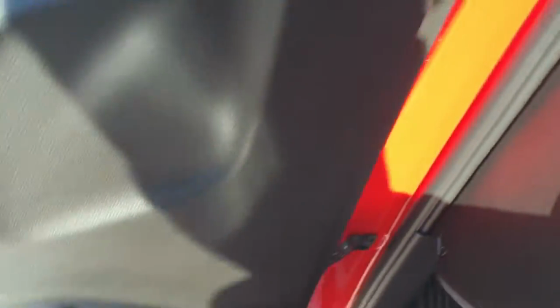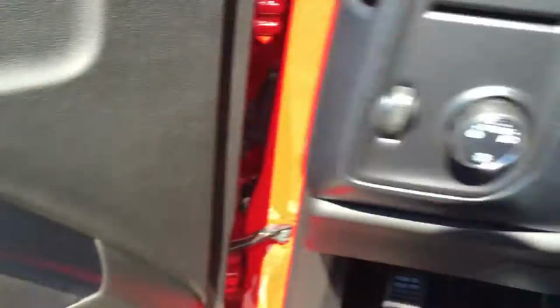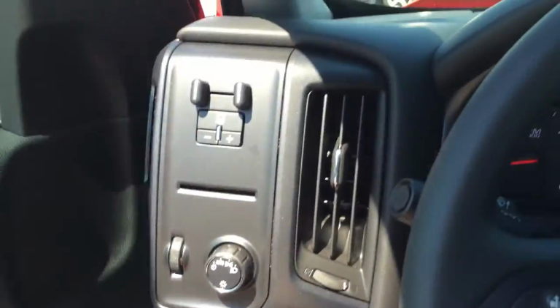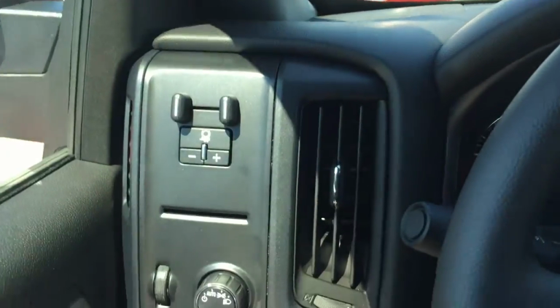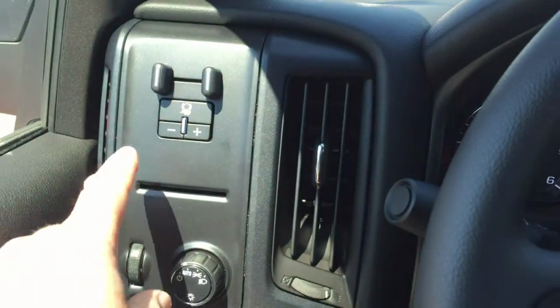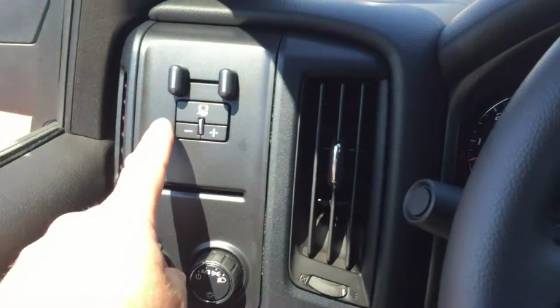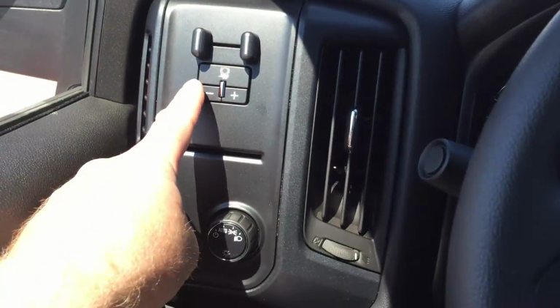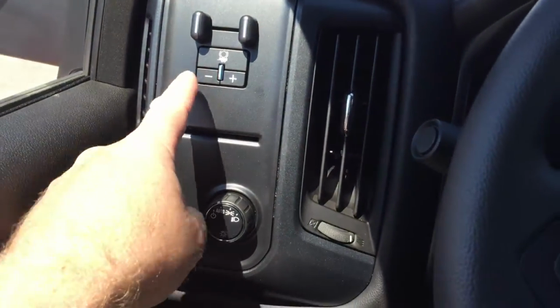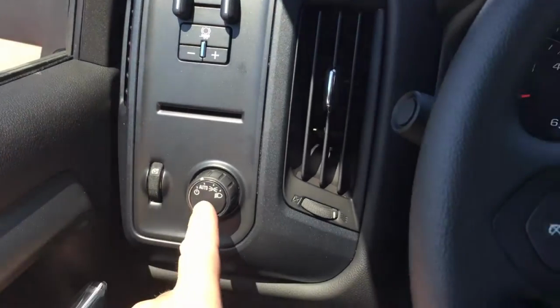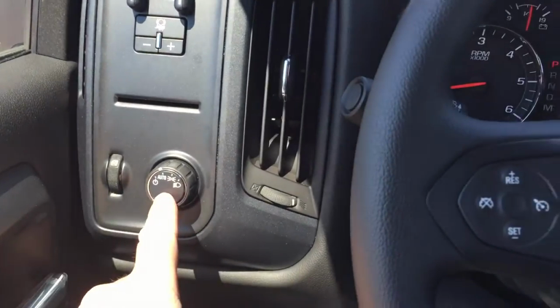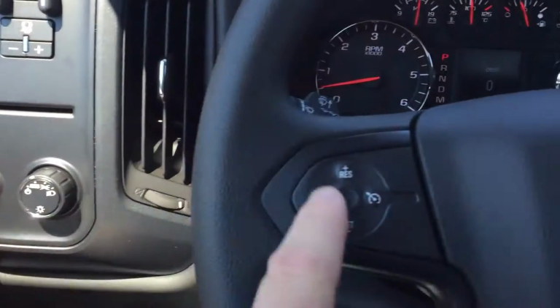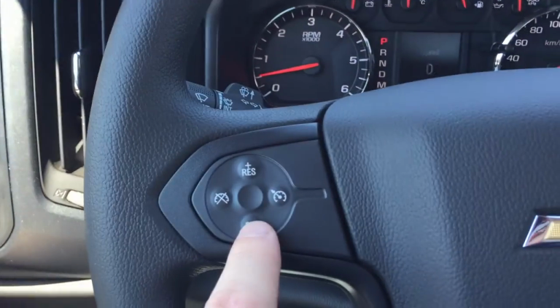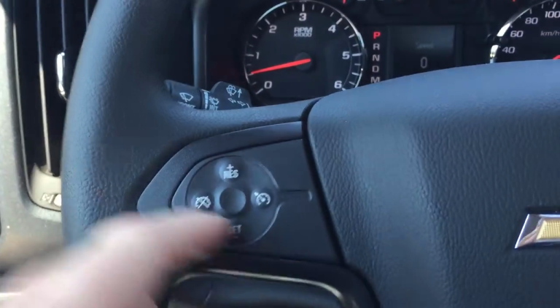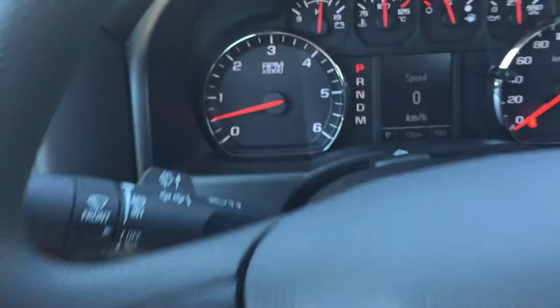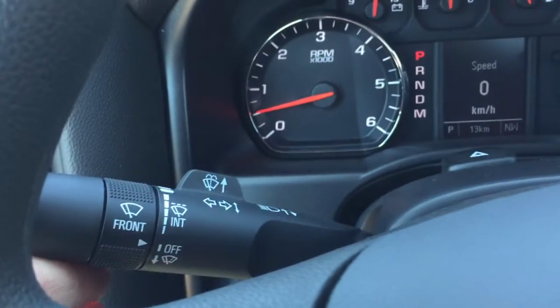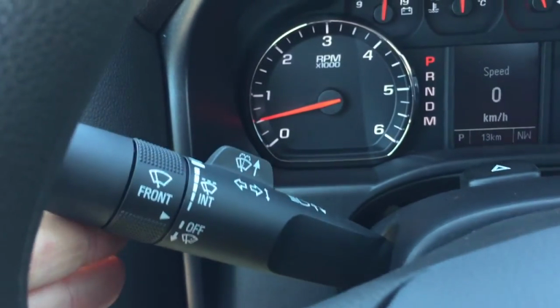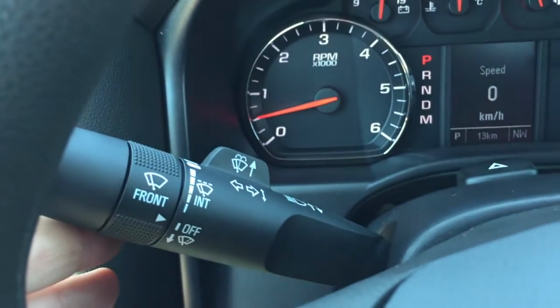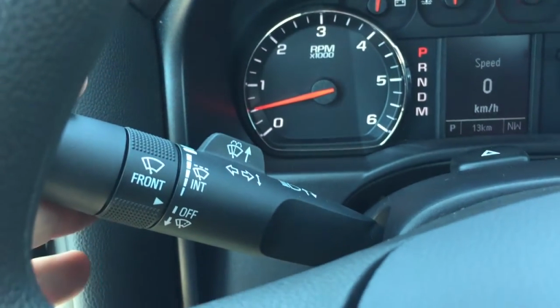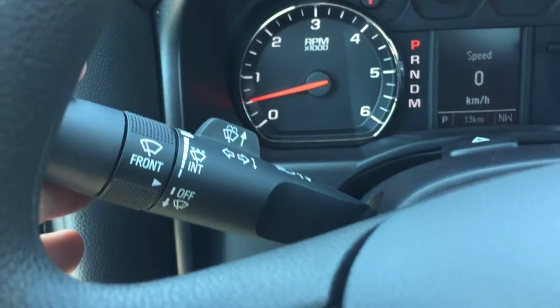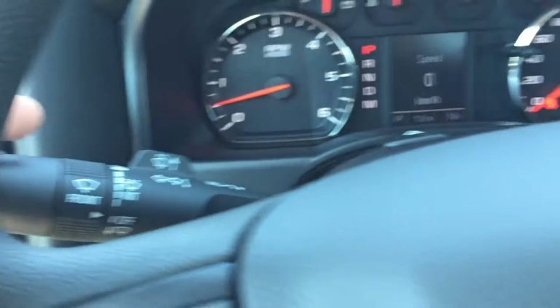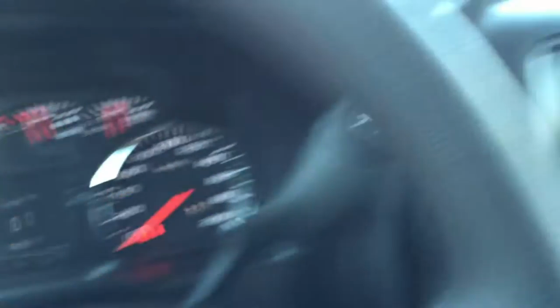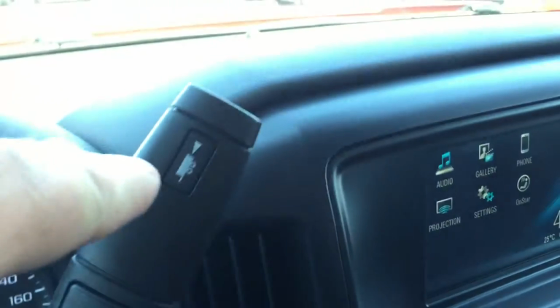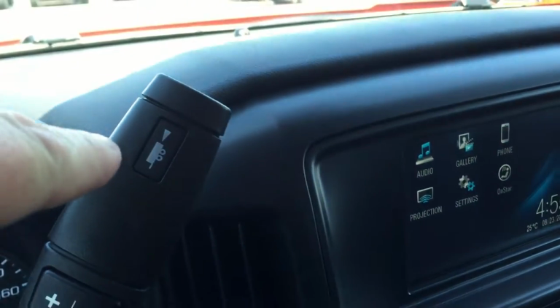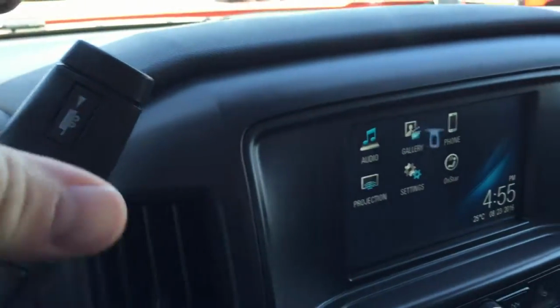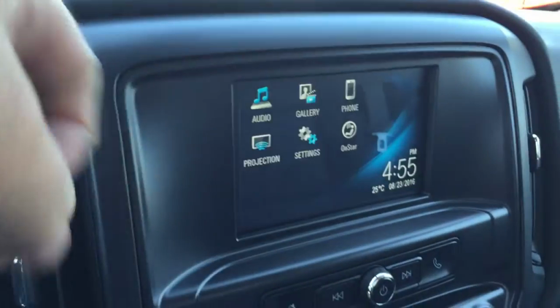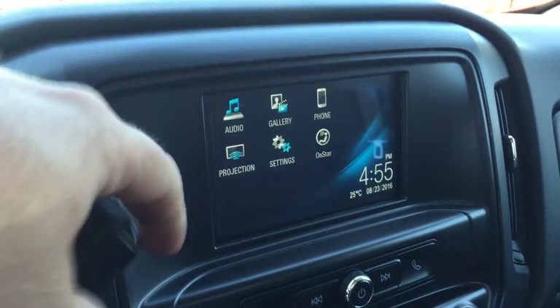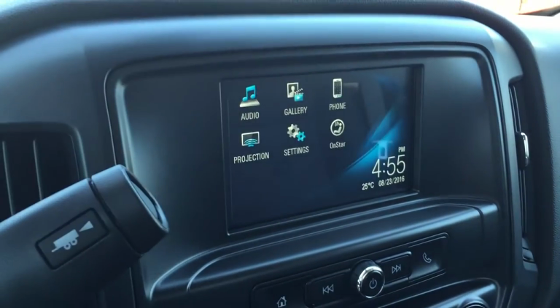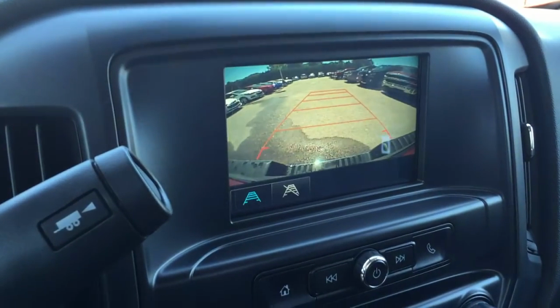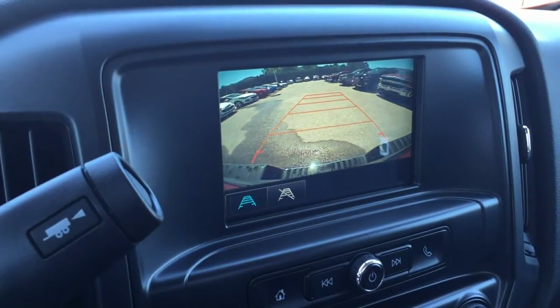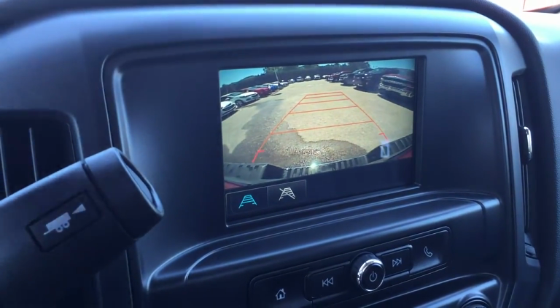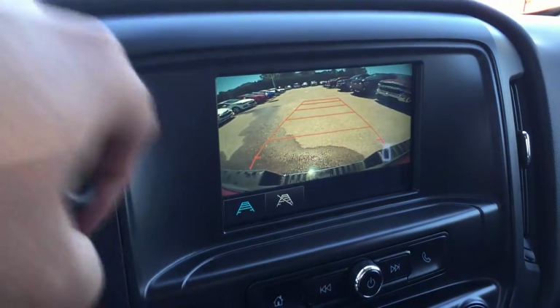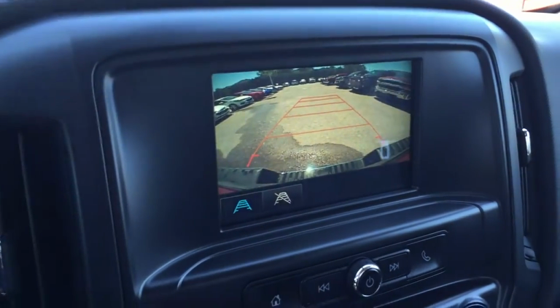Very sharp — looks great on this truck. Trailer brake integration, lighting, cruise control. You do have your signal lighting and wiper operation right there. Tow/haul mode right on the dash. Put the vehicle in reverse — rear-view color camera on the color touchscreen.